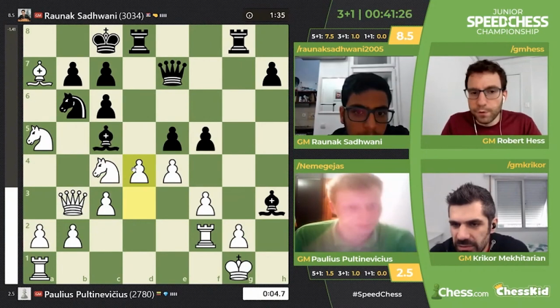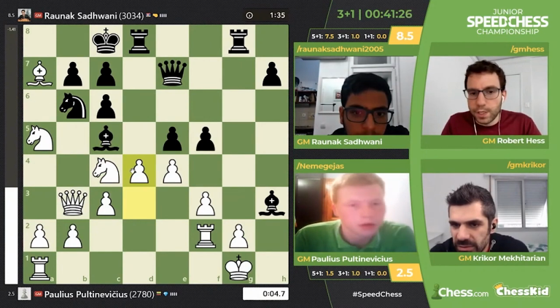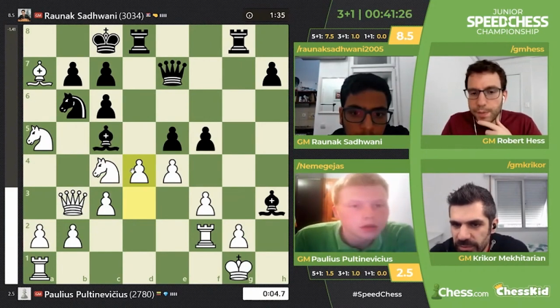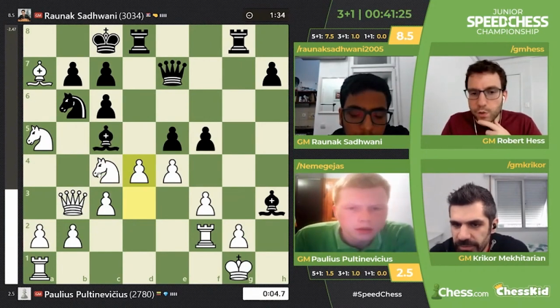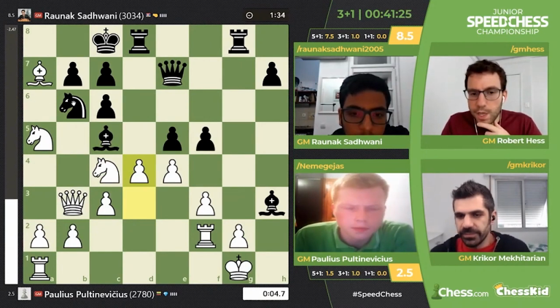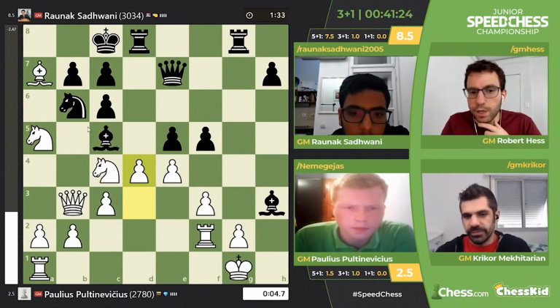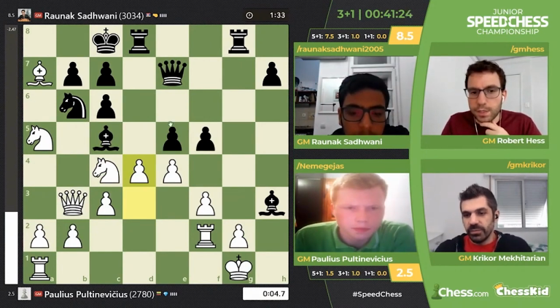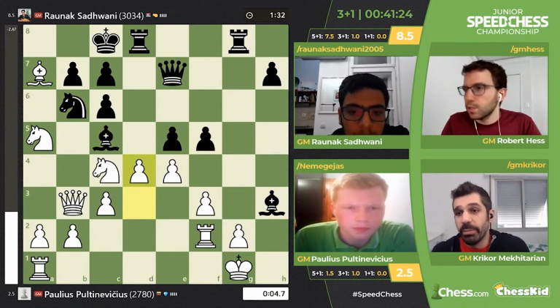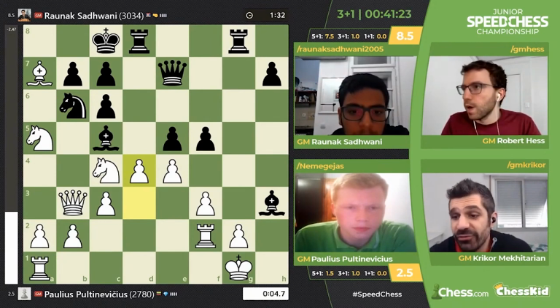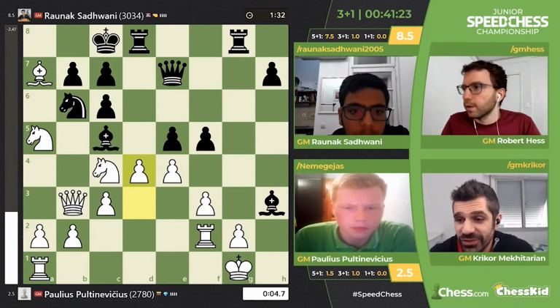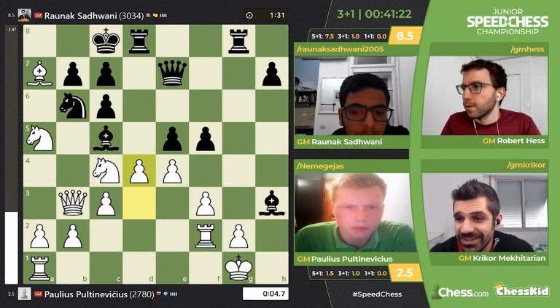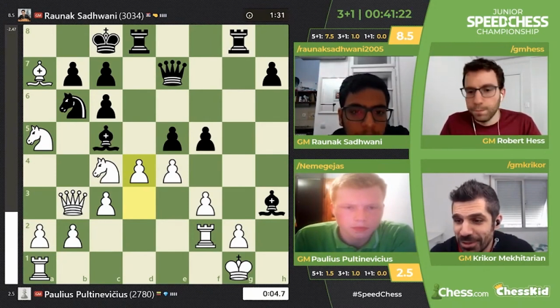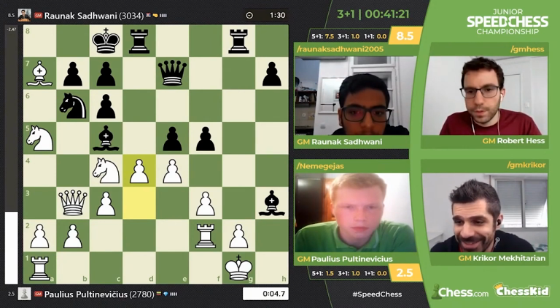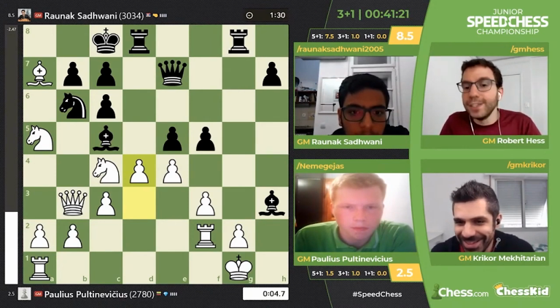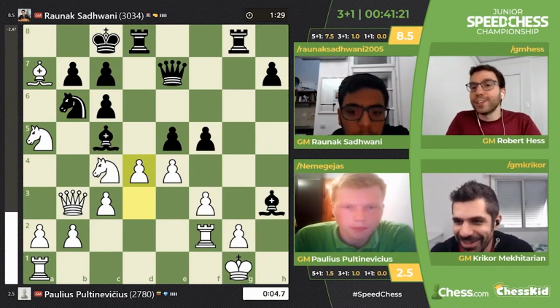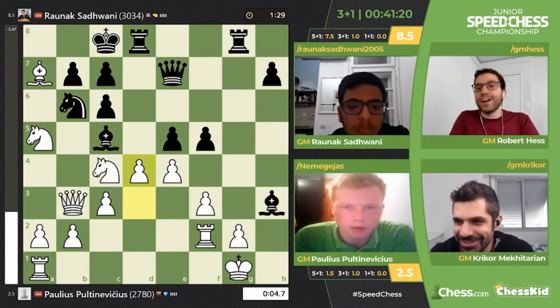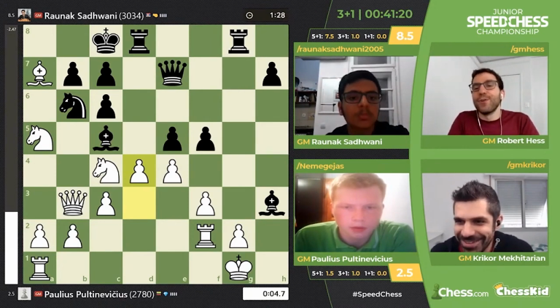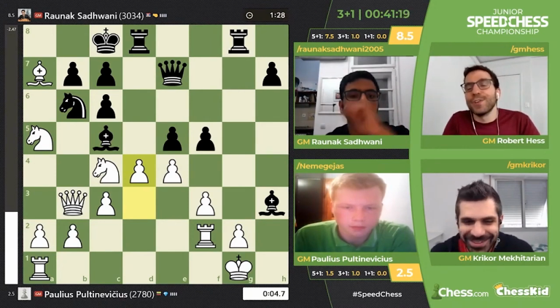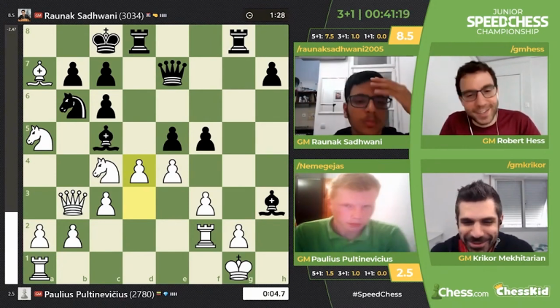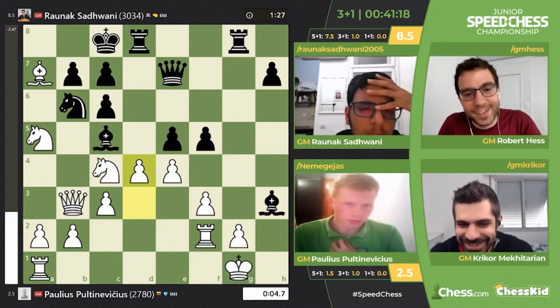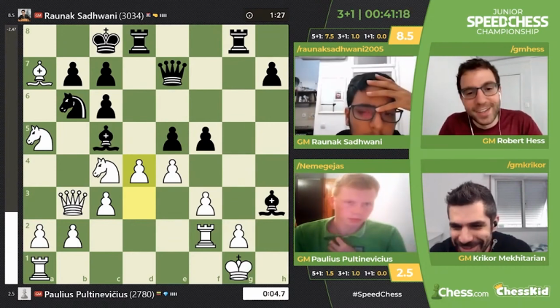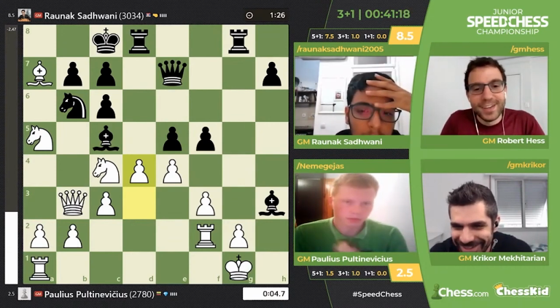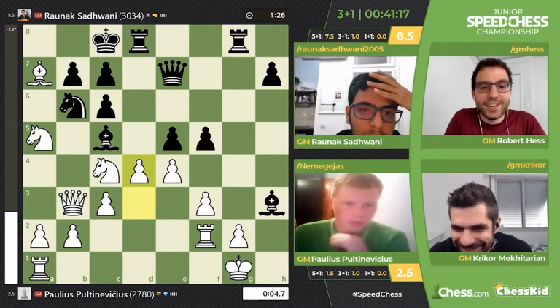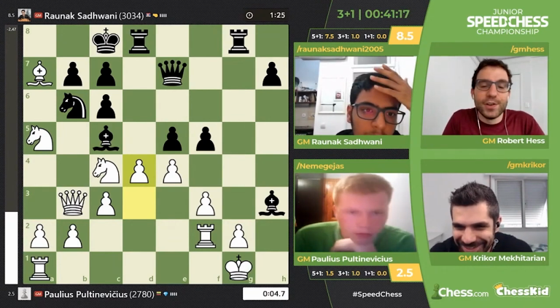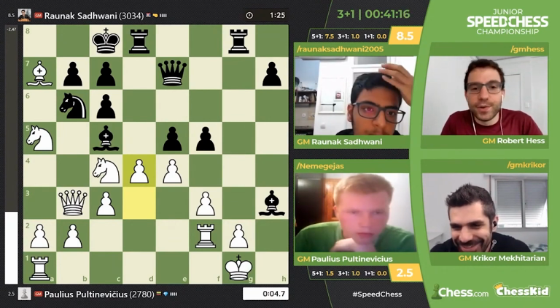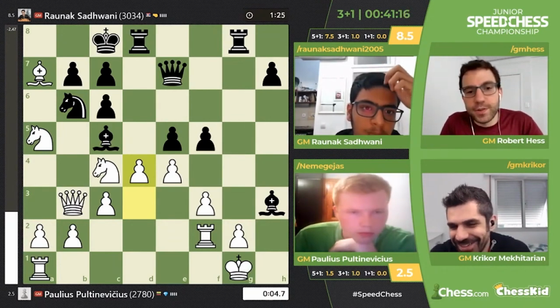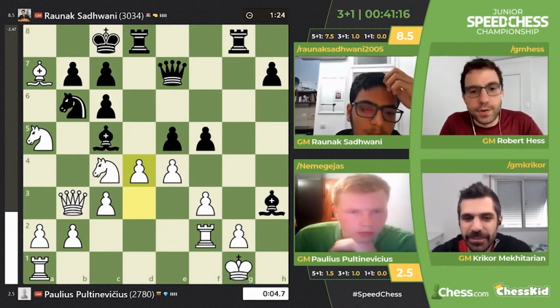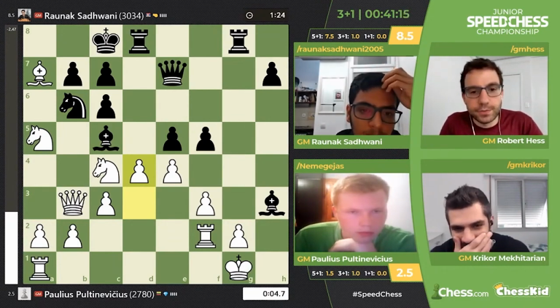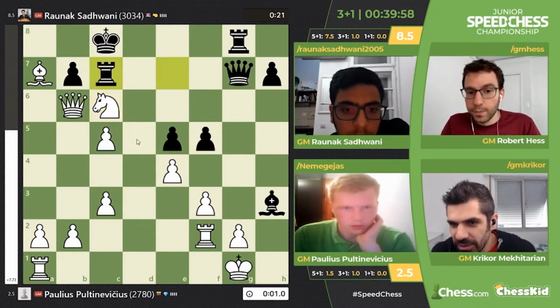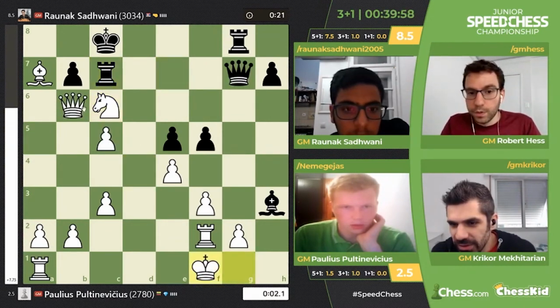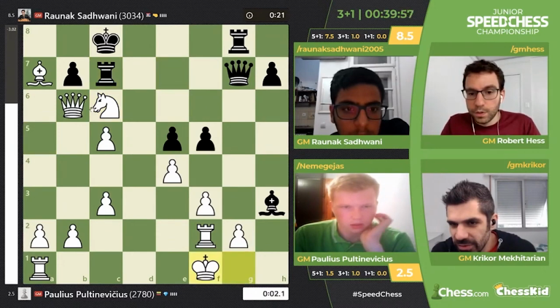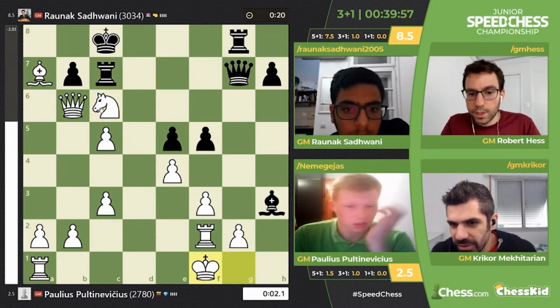D4 first — okay, that's probably a good choice because then you can take on b6. This is so awful. You have four seconds on the clock. I didn't even look at the clock. Four seconds — you missed it. You missed the clock.